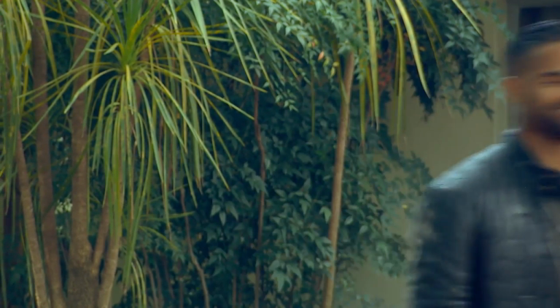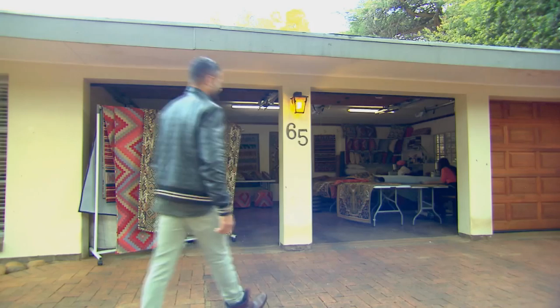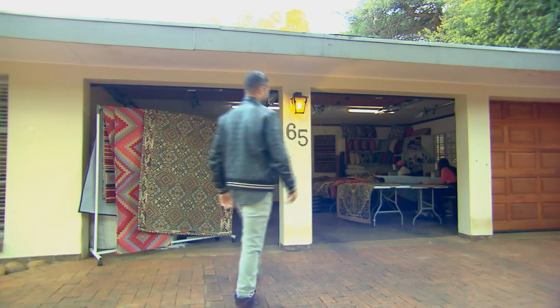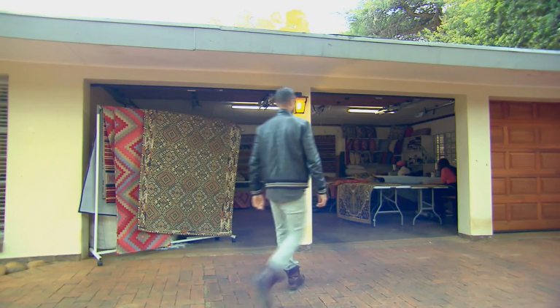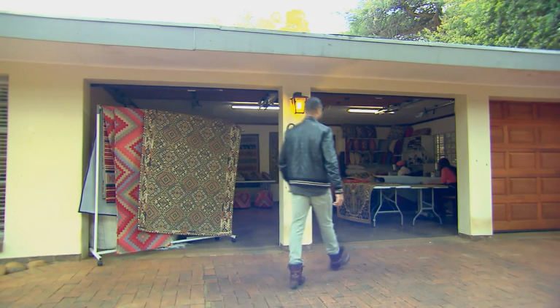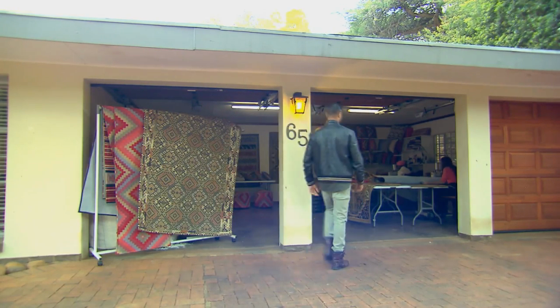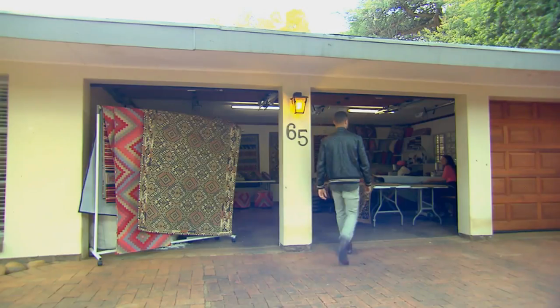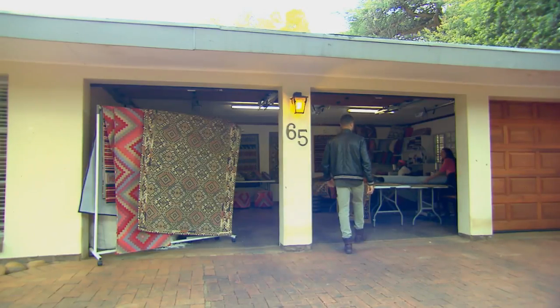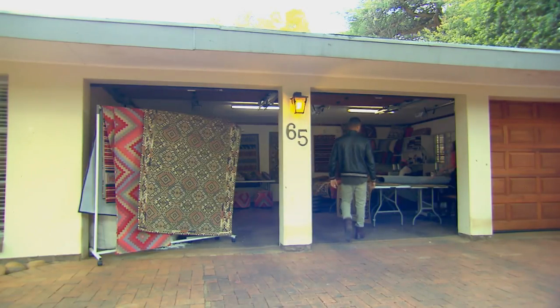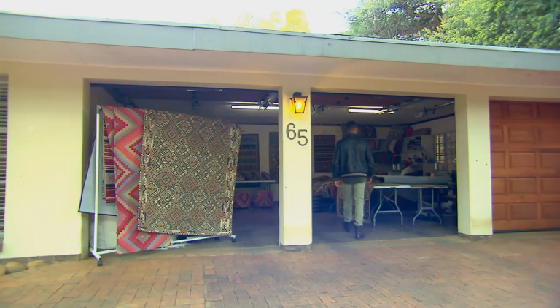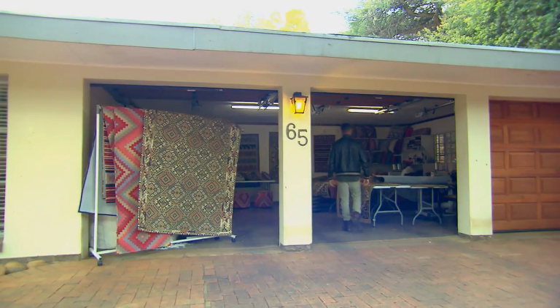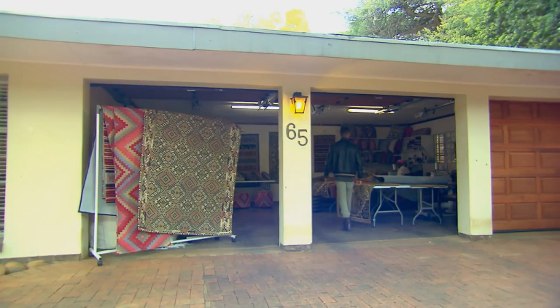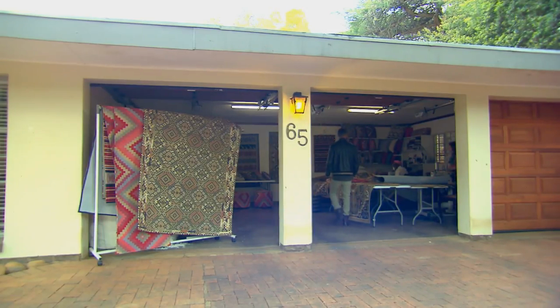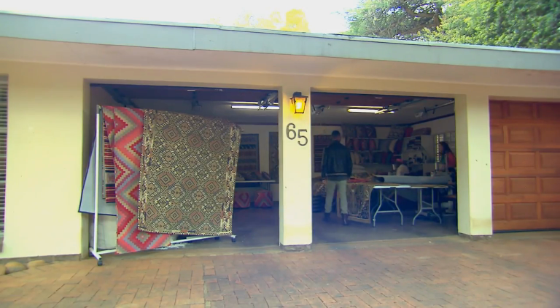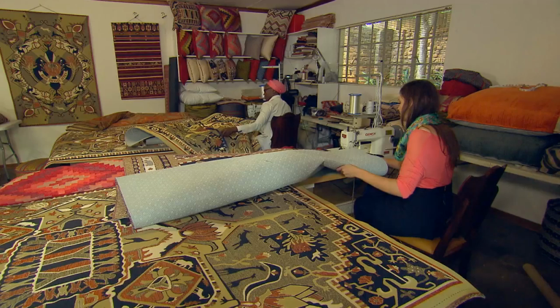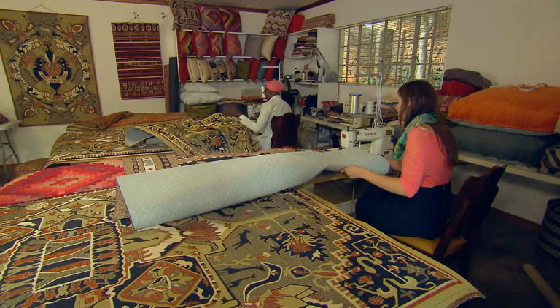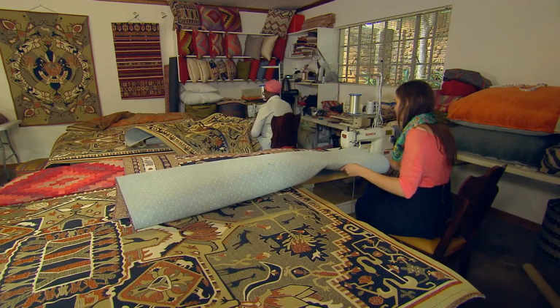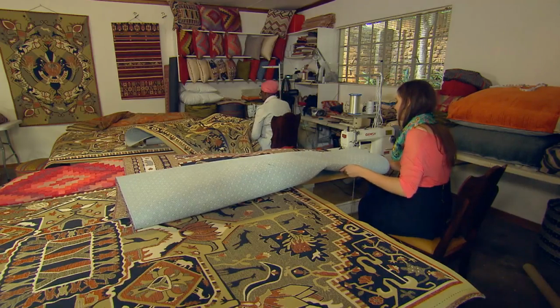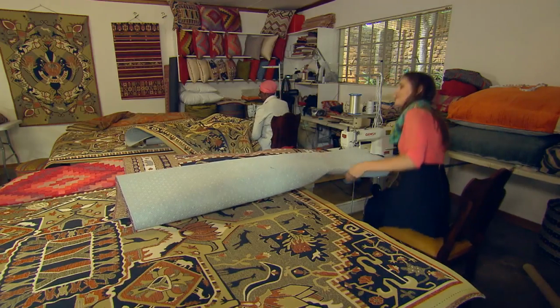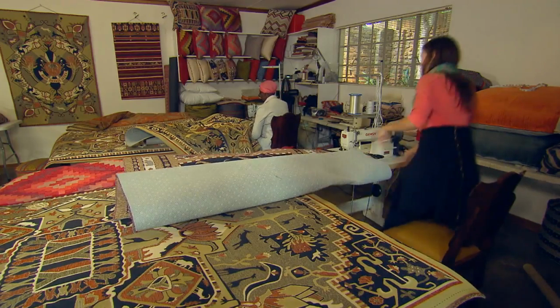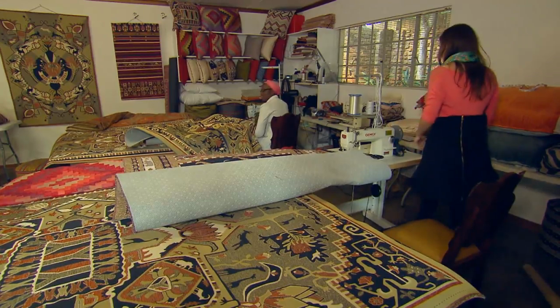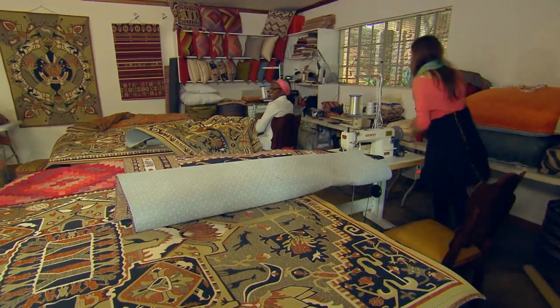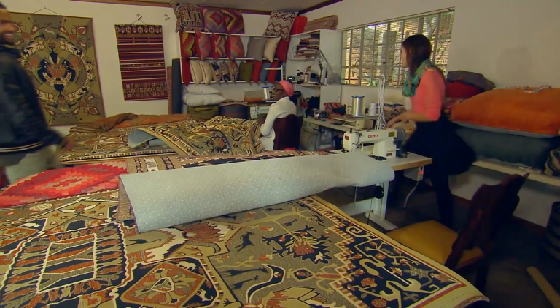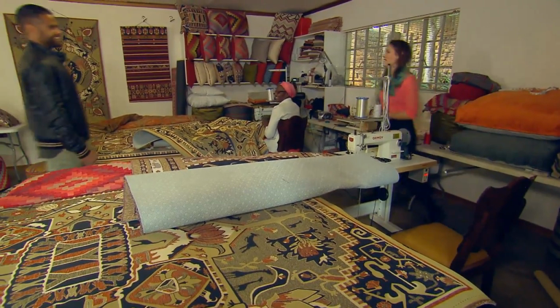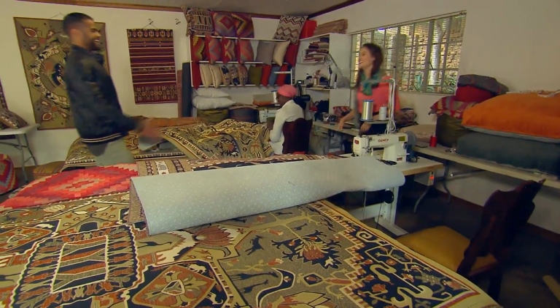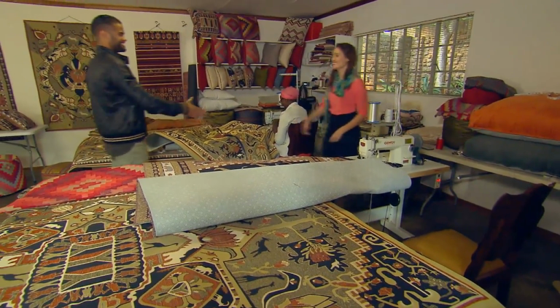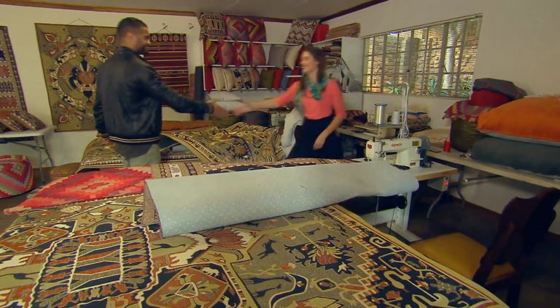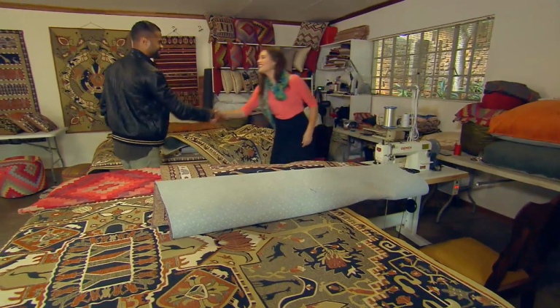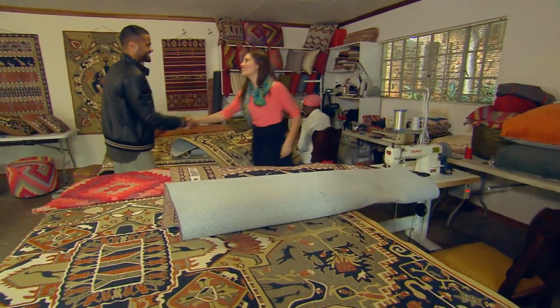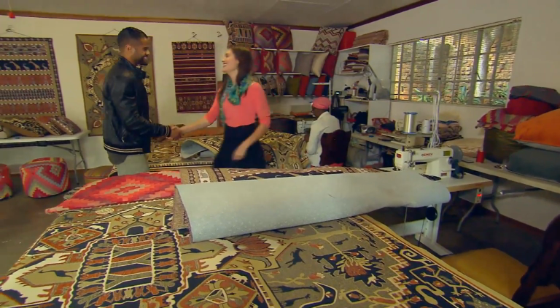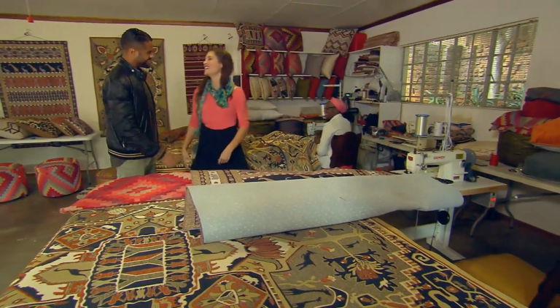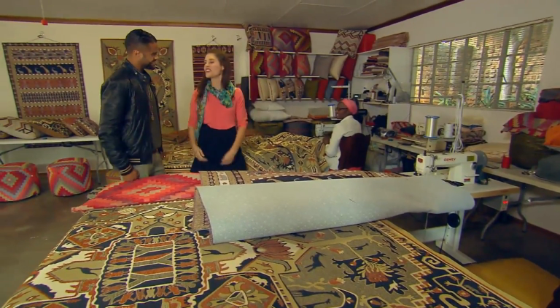Sun Marie saw a gap in the market for affordable, locally made showpieces. With business partner Violet, they've done the hard yards and now supply major retailers.